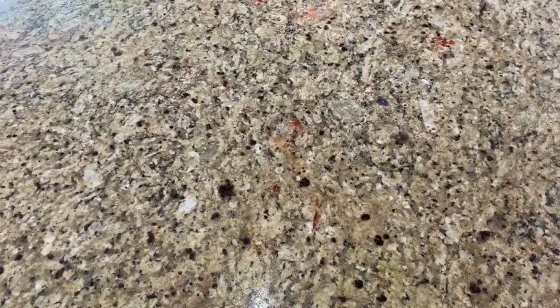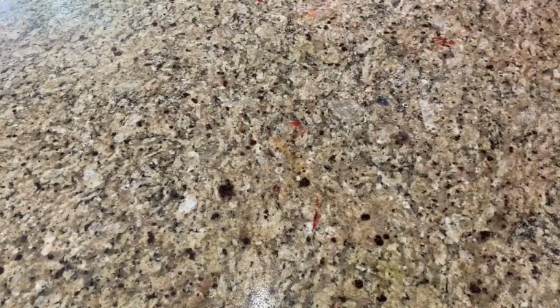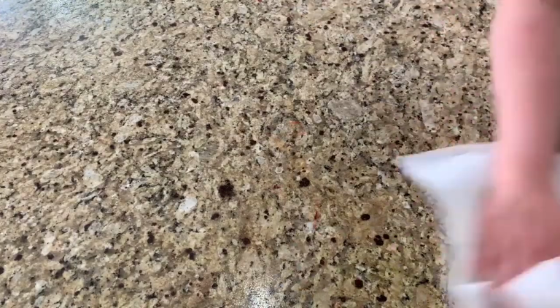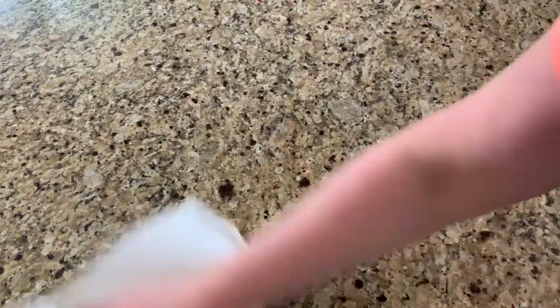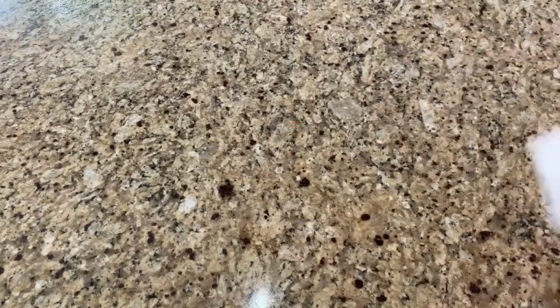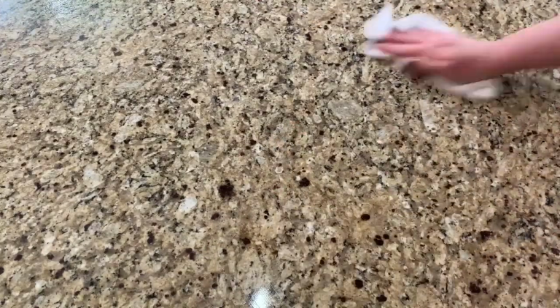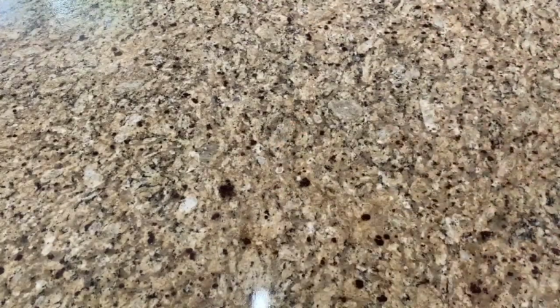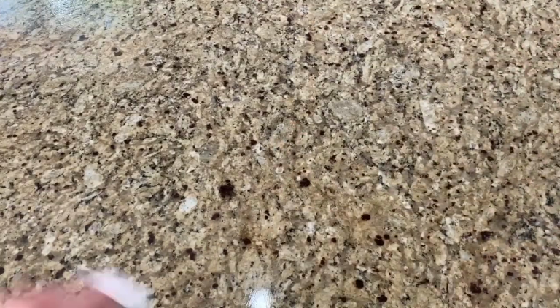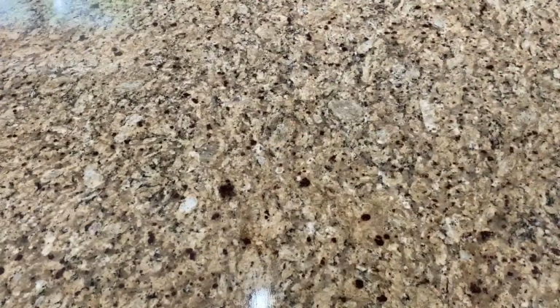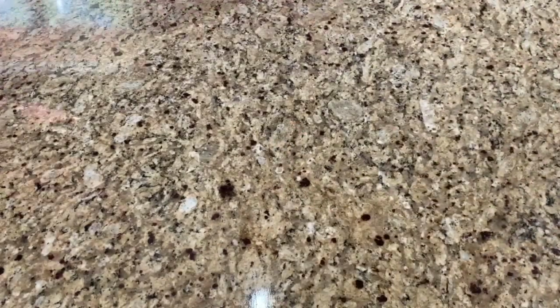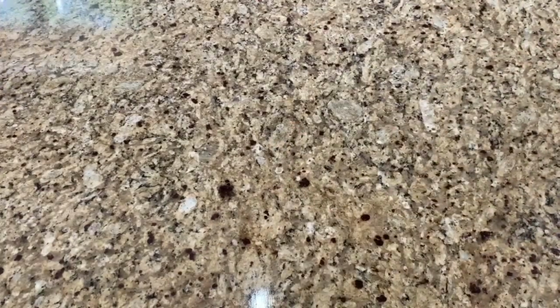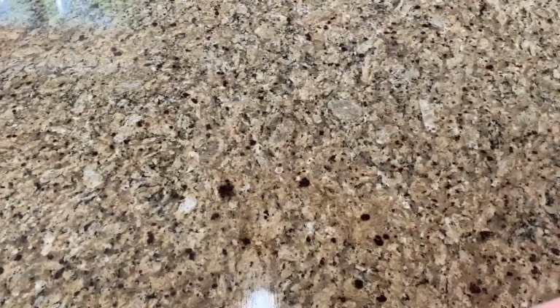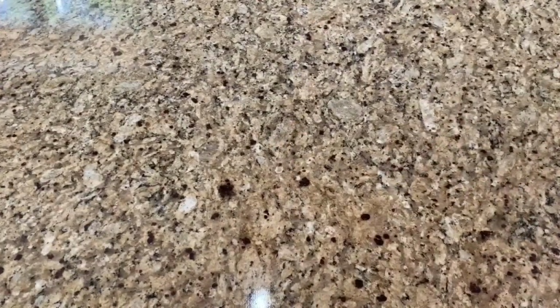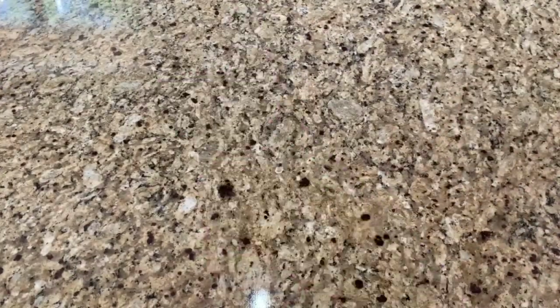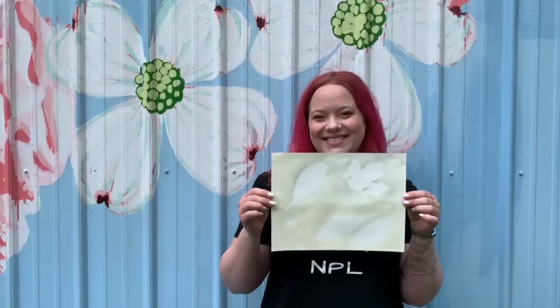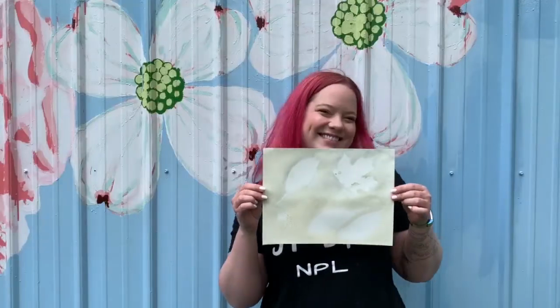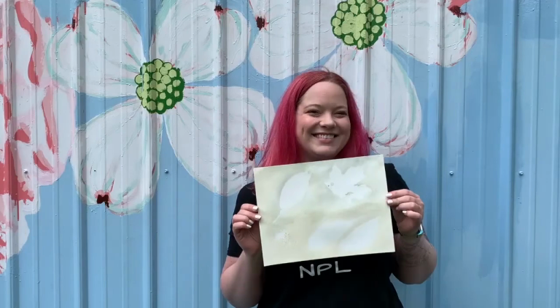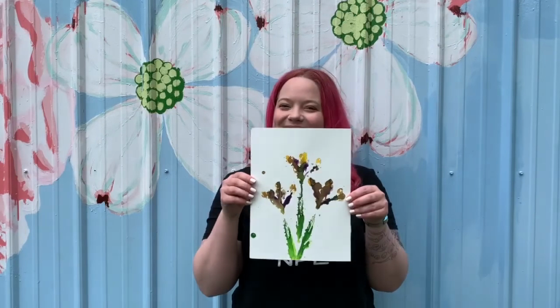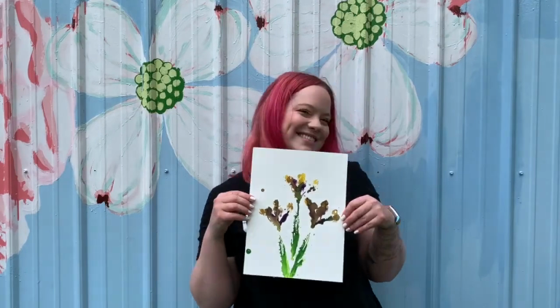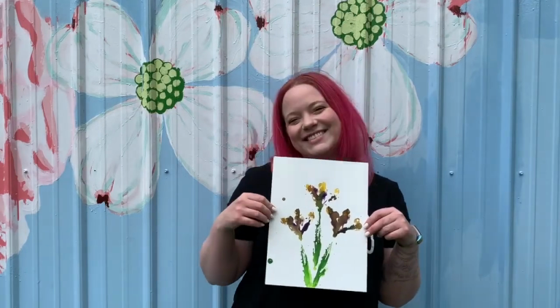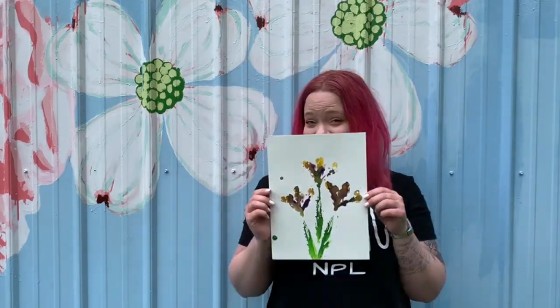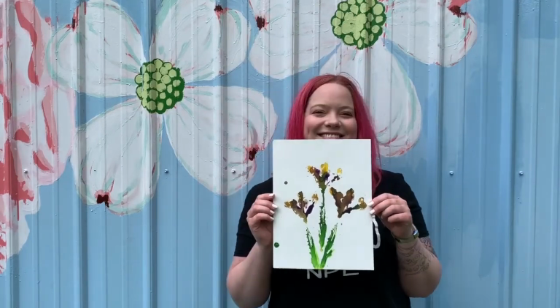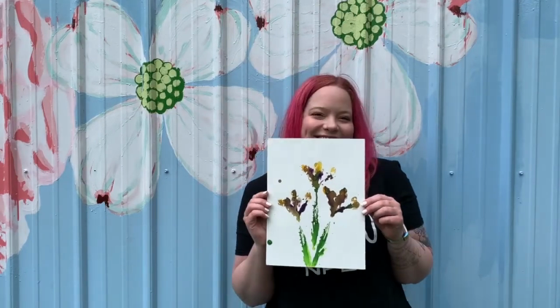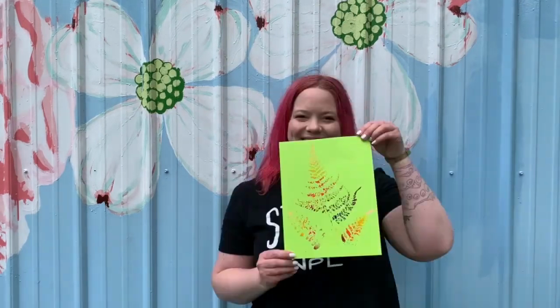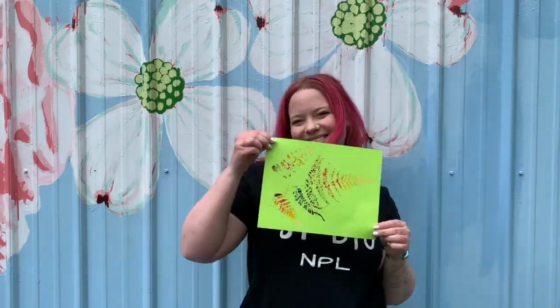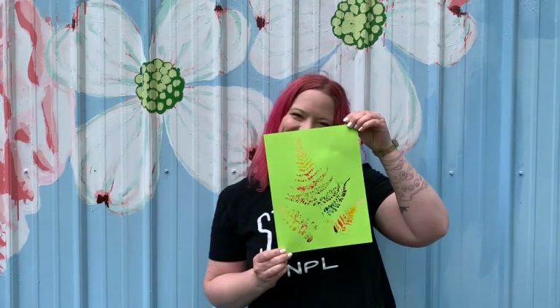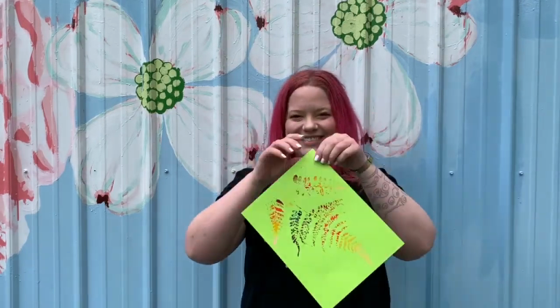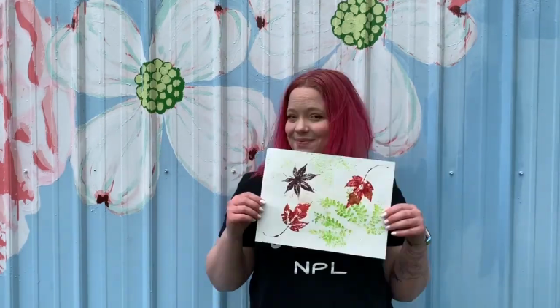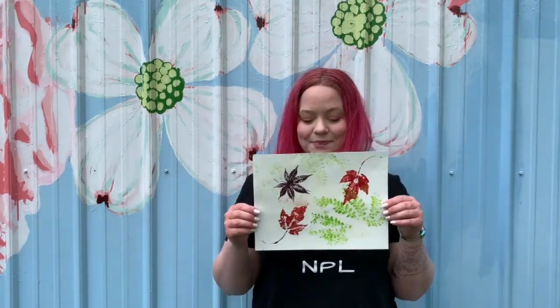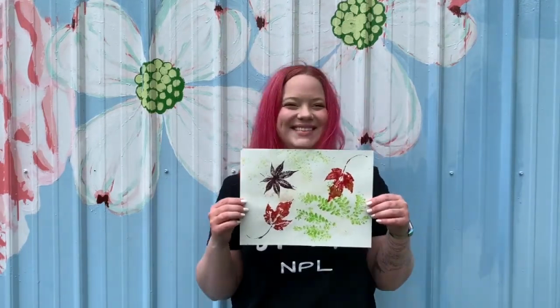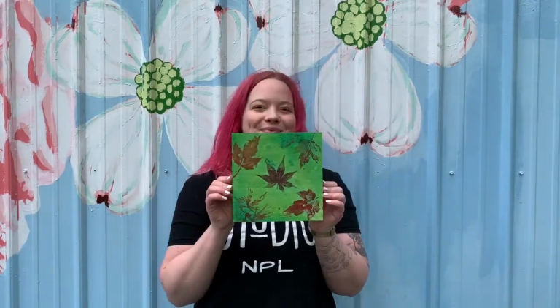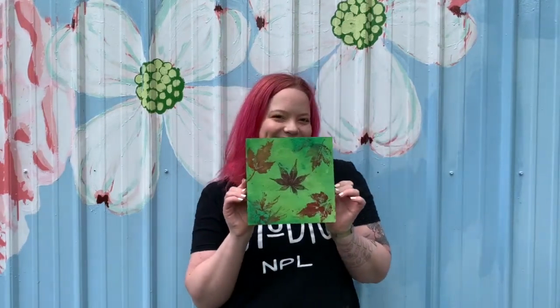Once finished, I wiped down my workspace and voila — all done! Five beautiful leaf and flower paintings. I hope you enjoyed this lesson. Happy crafting!